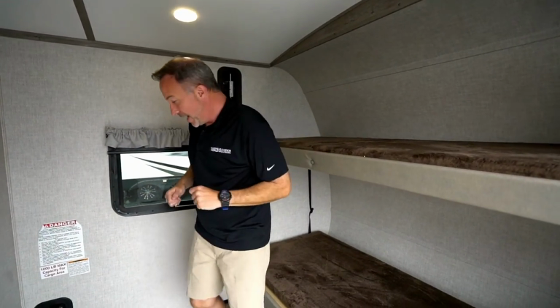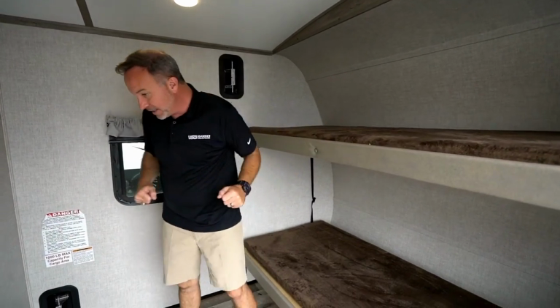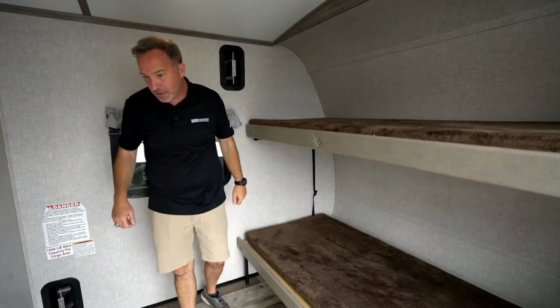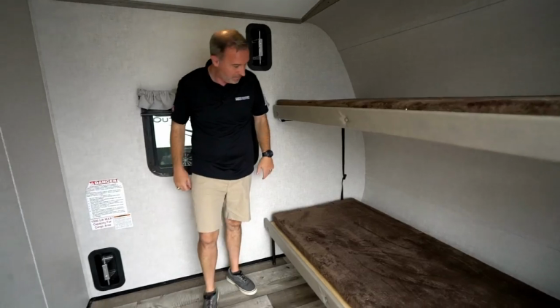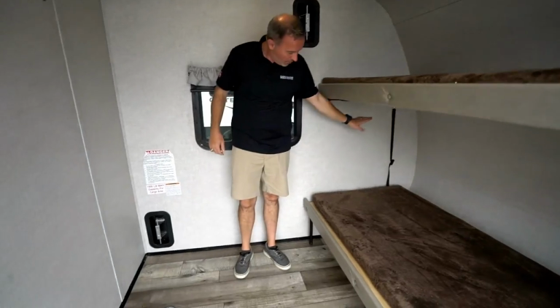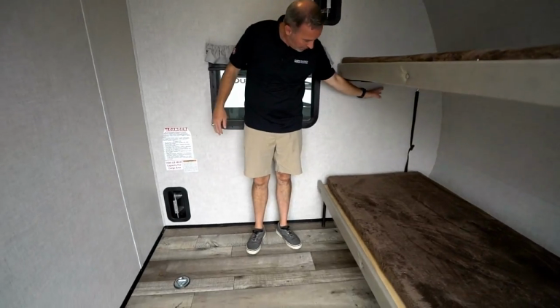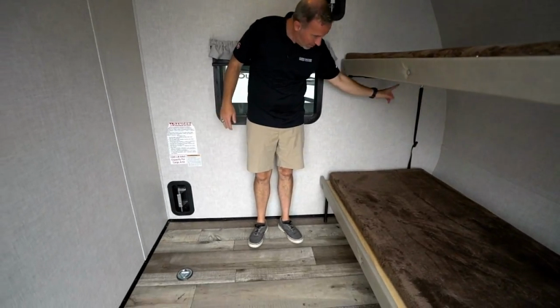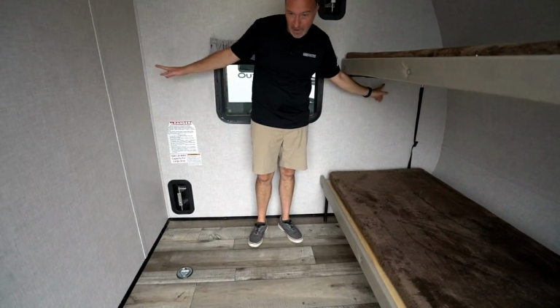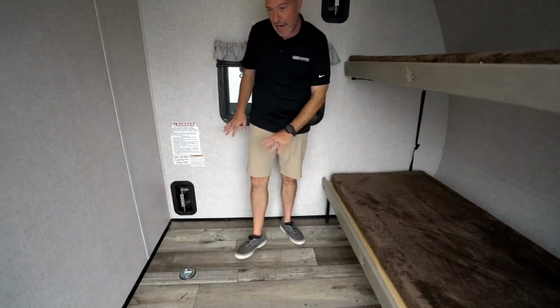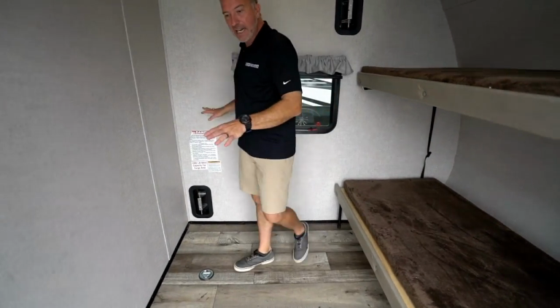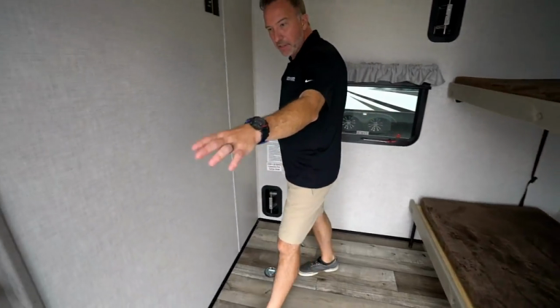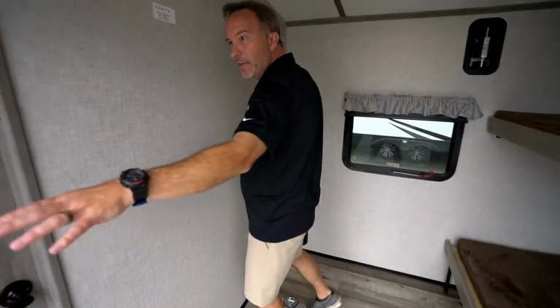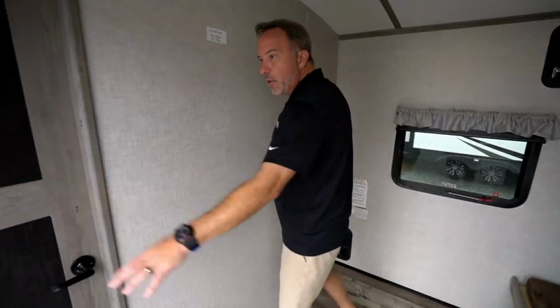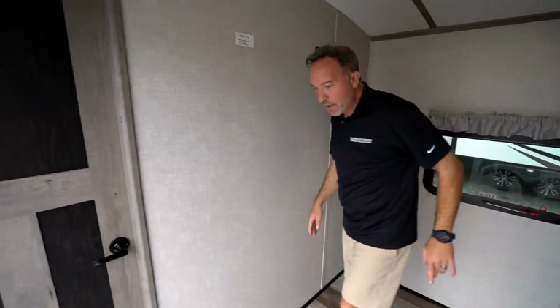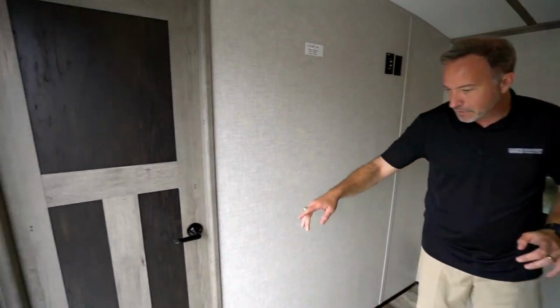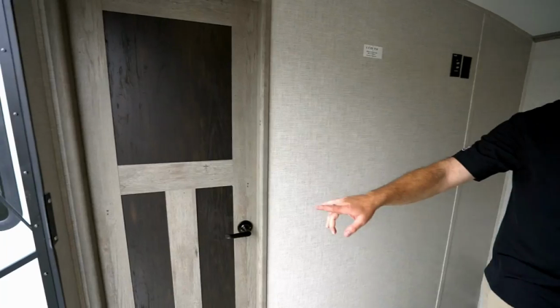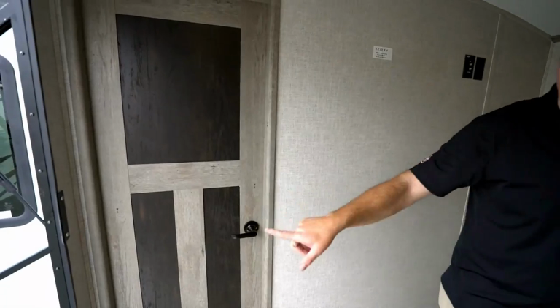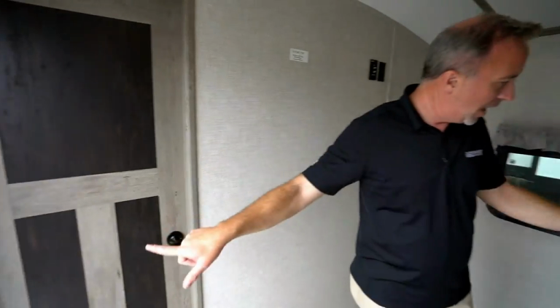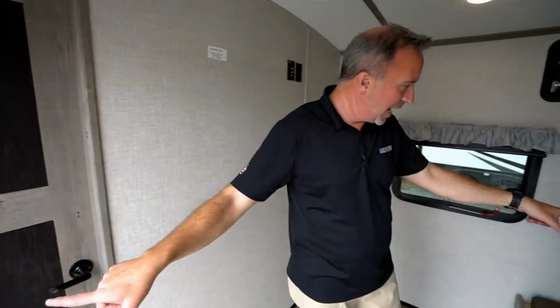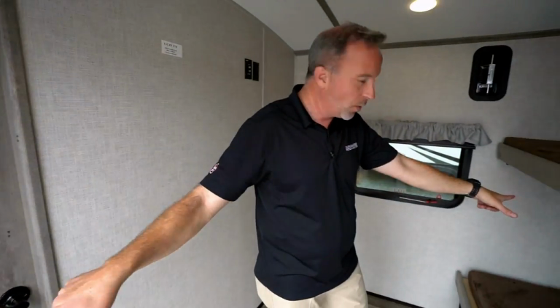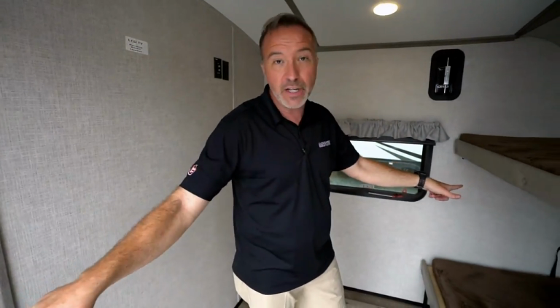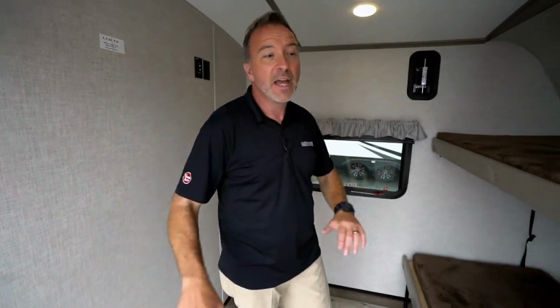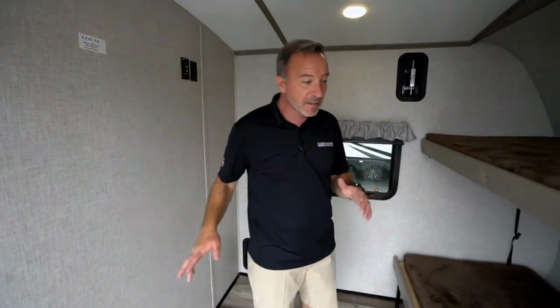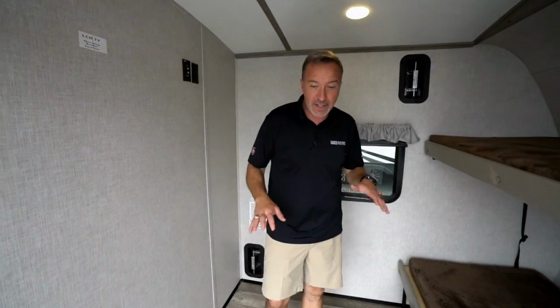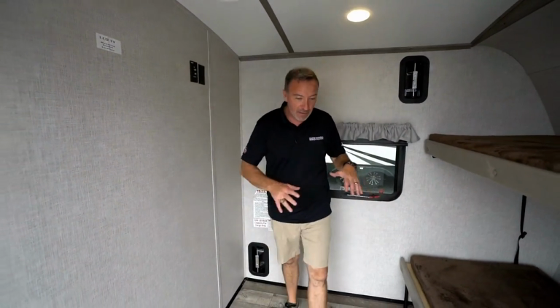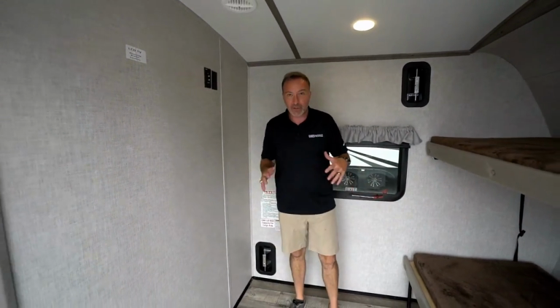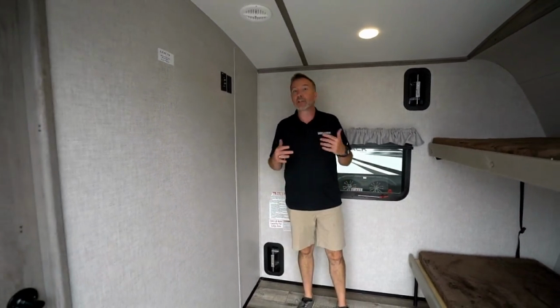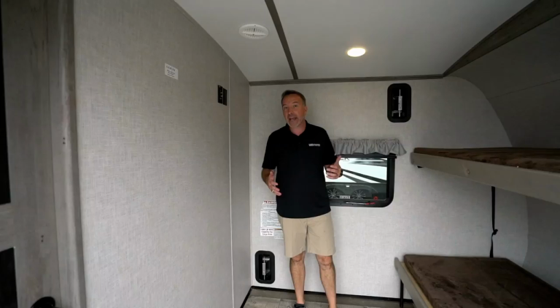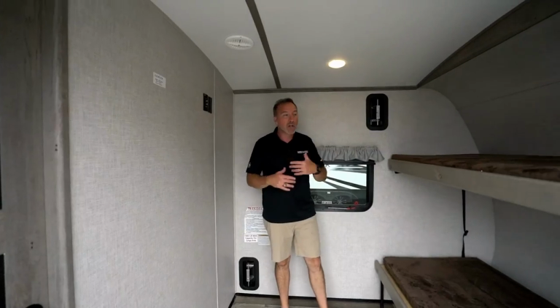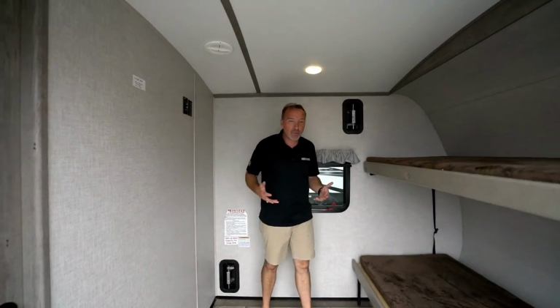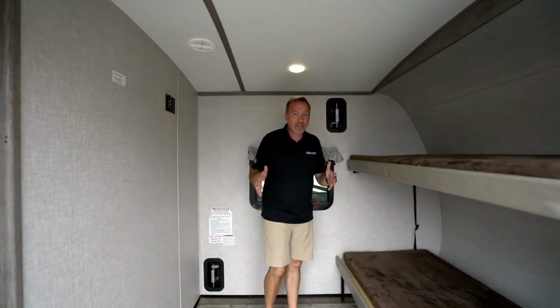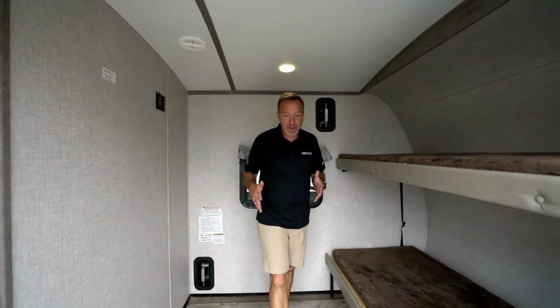You've got 82 inches roughly from front to back, 93 inches roughly going across, which gives you a diagonal of about 121 inches. You can easily fit a motorcycle, a couple of bikes, whatever you want inside this space.